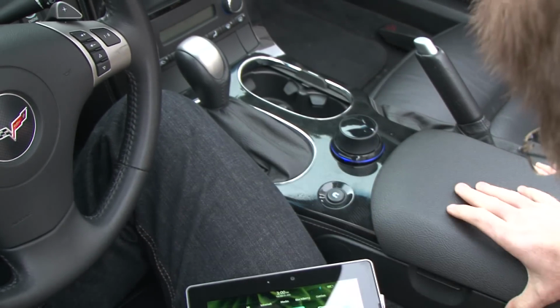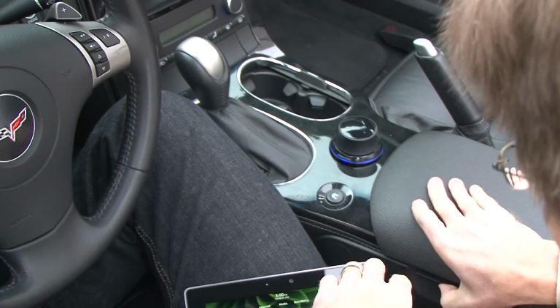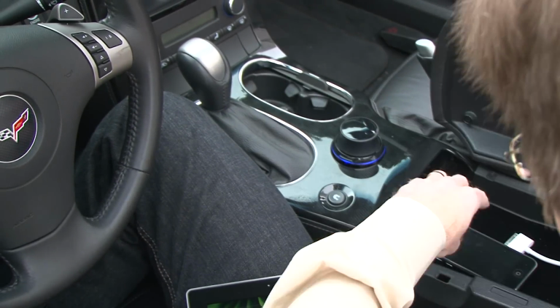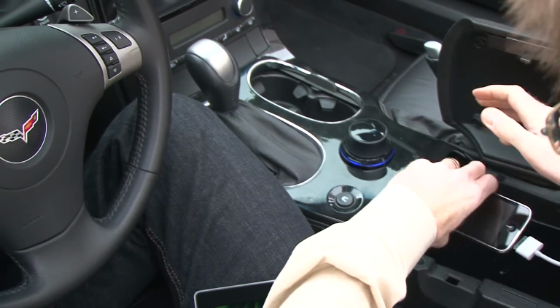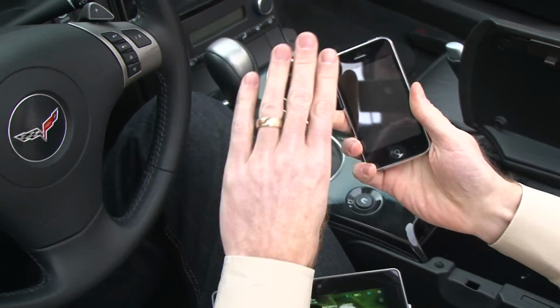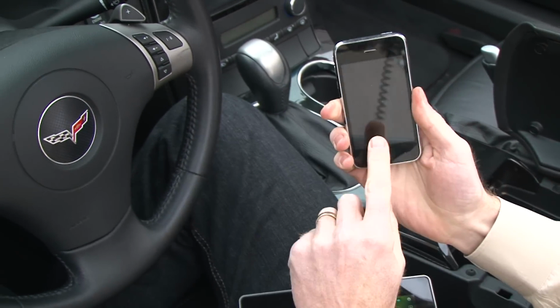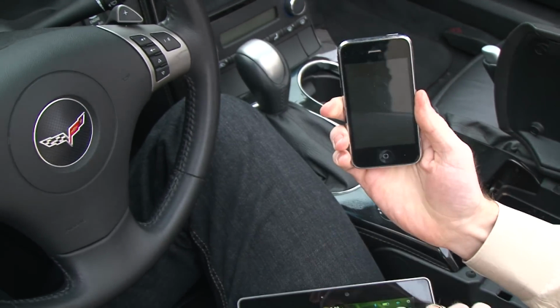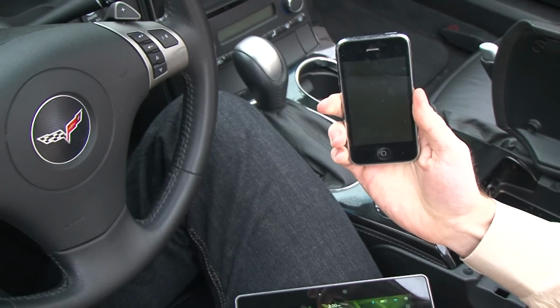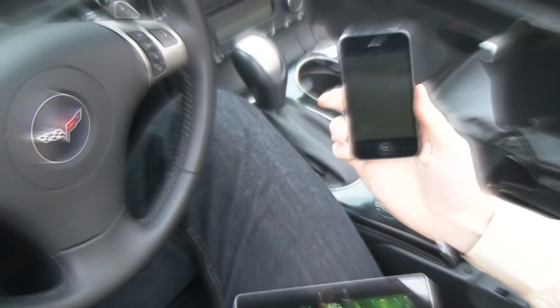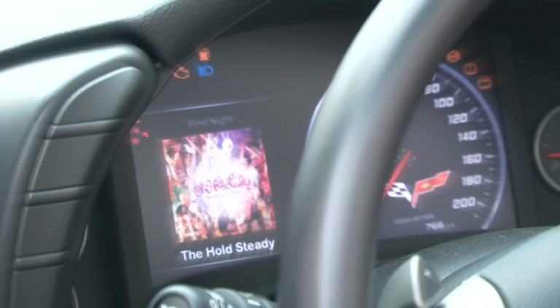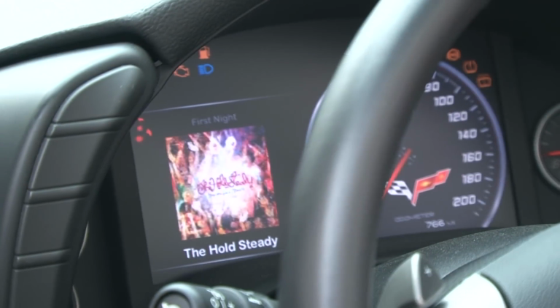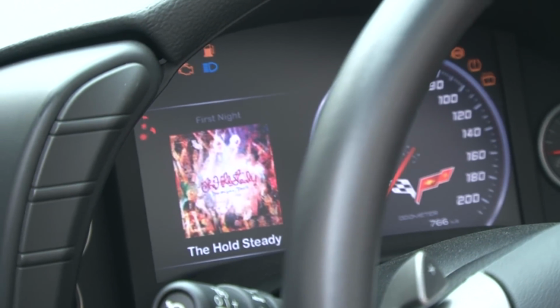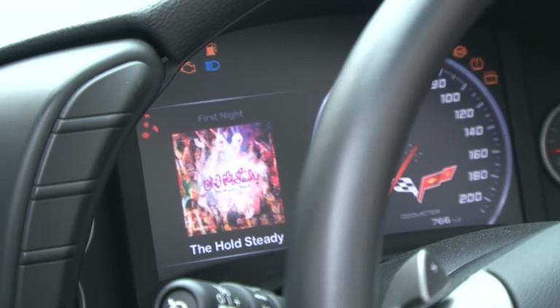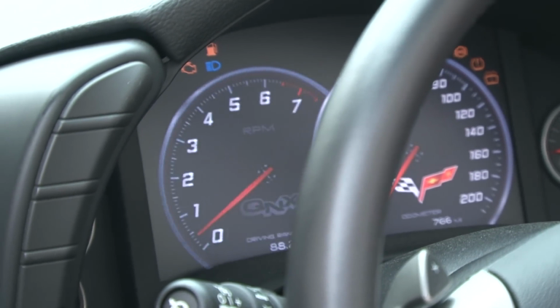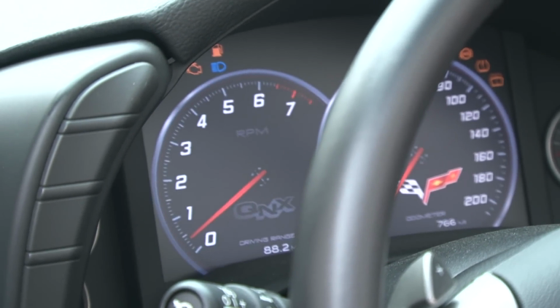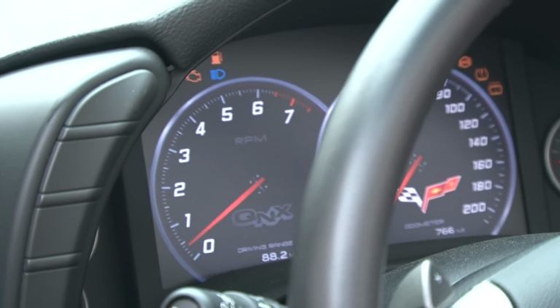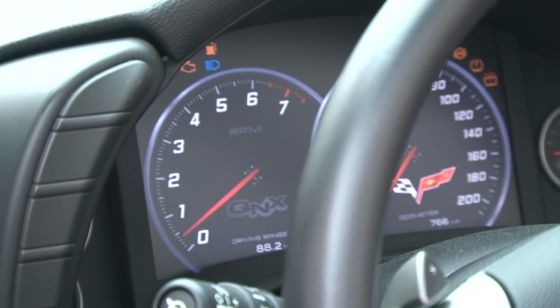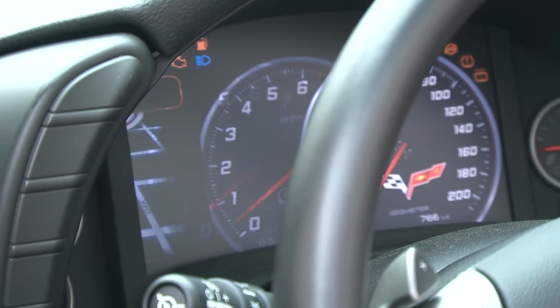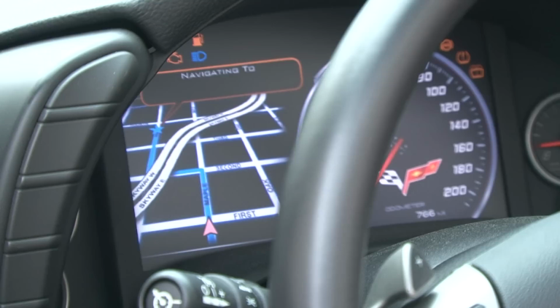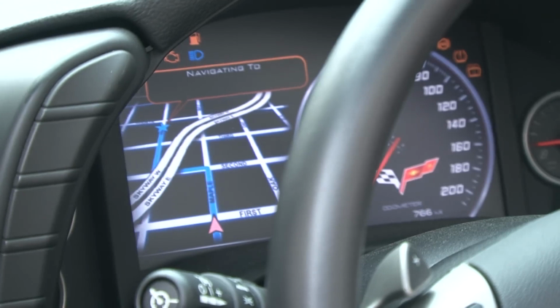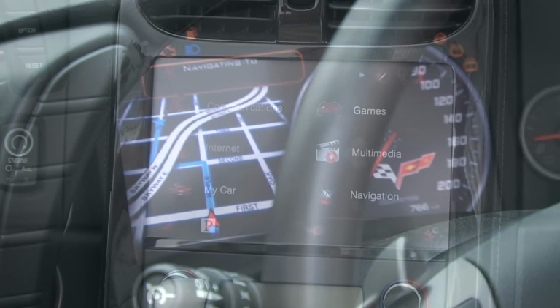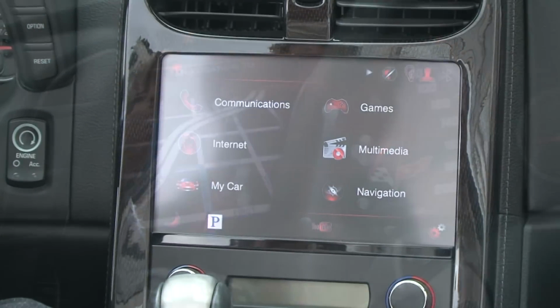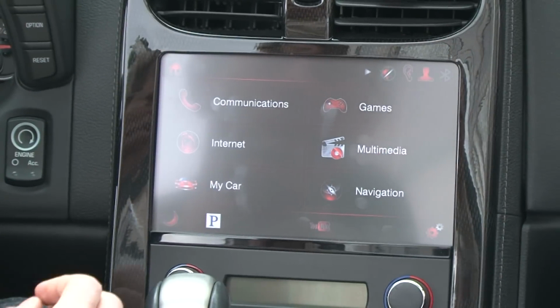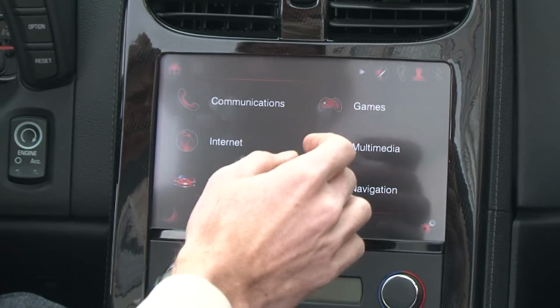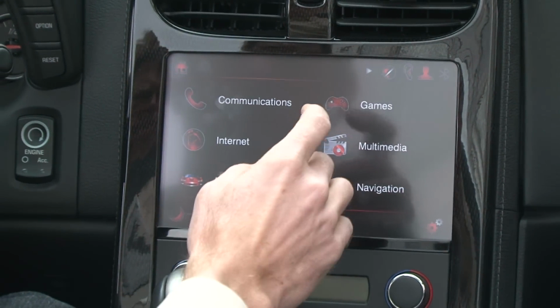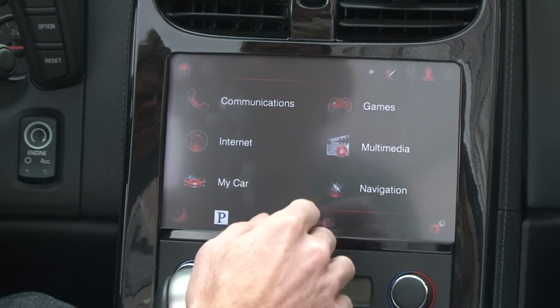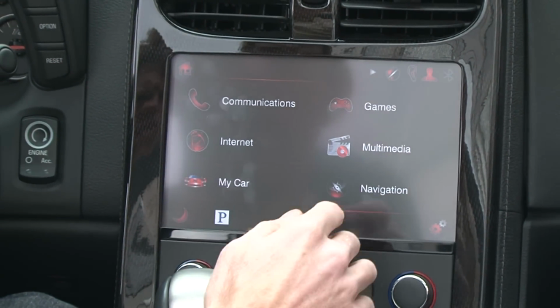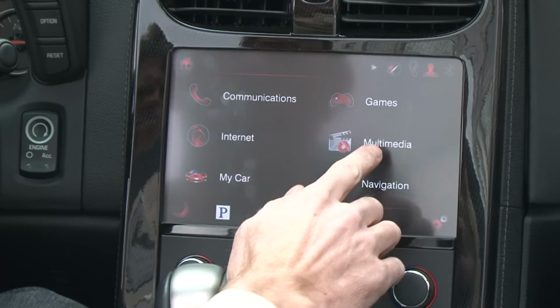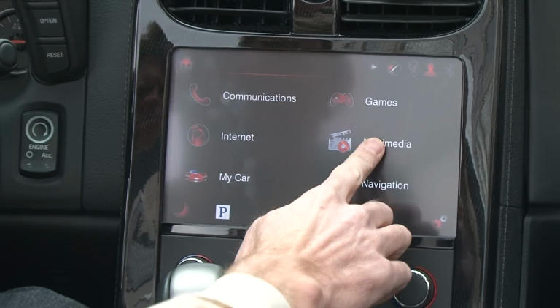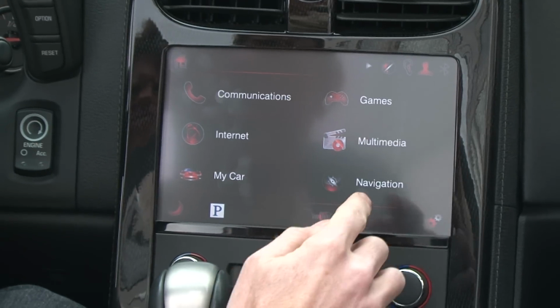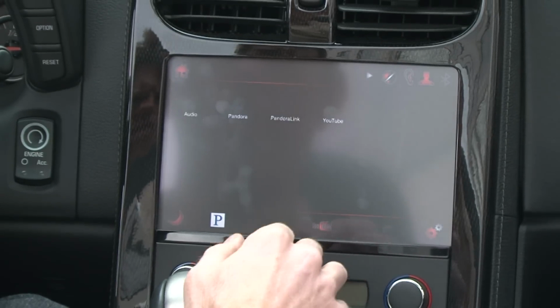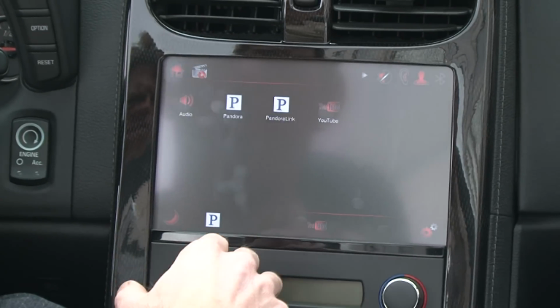The car itself has been tricked out with special hardware and software. It's made by a company called QNX. They make the software that underlies OnStar and a bunch of other in-car control systems. This is a demo of some things that you might see in future cars.